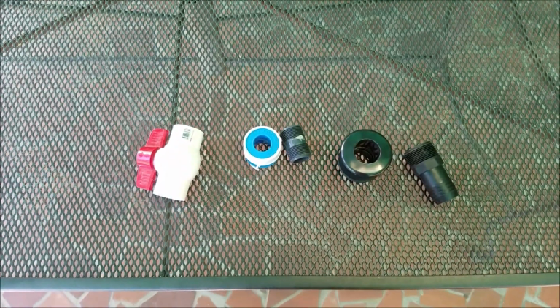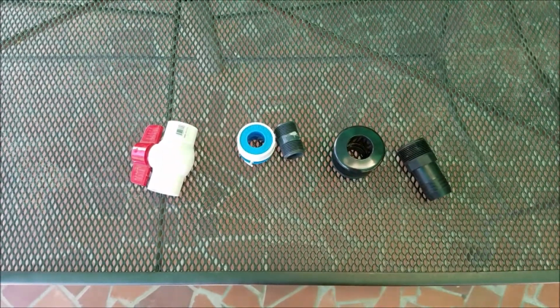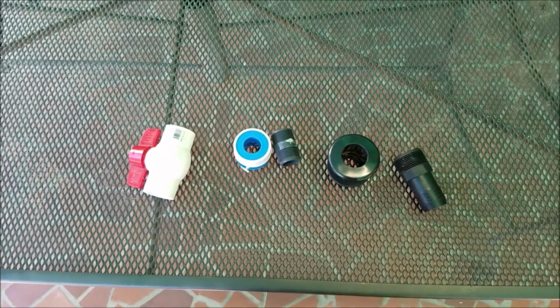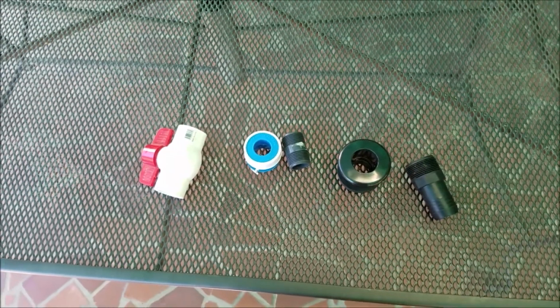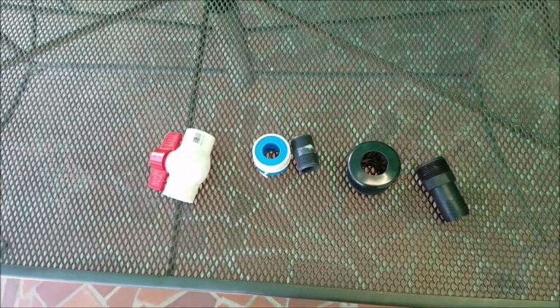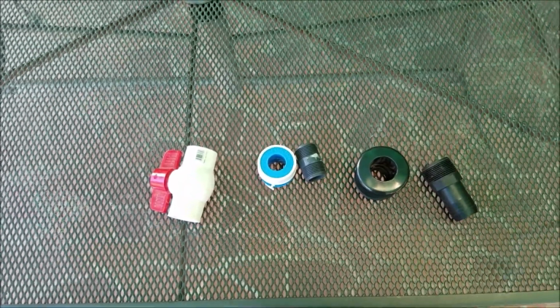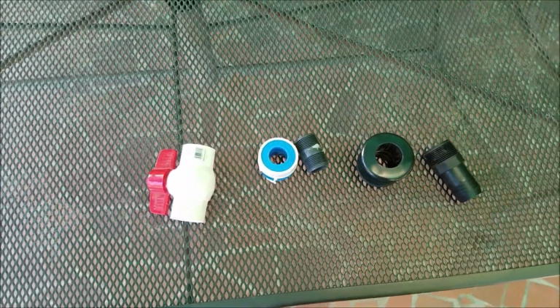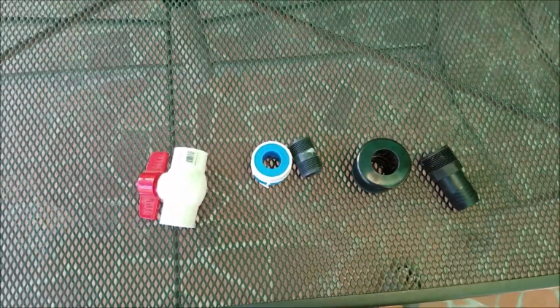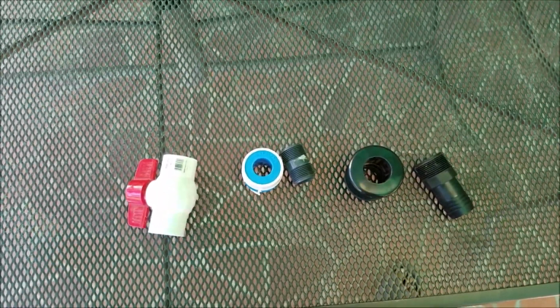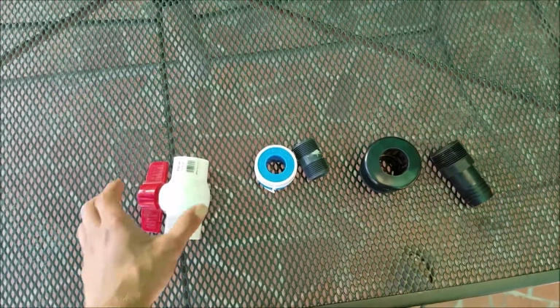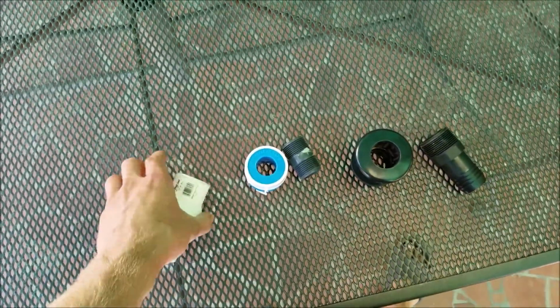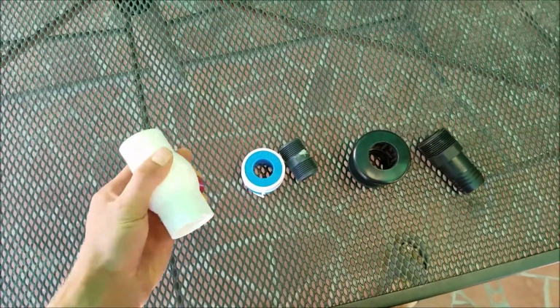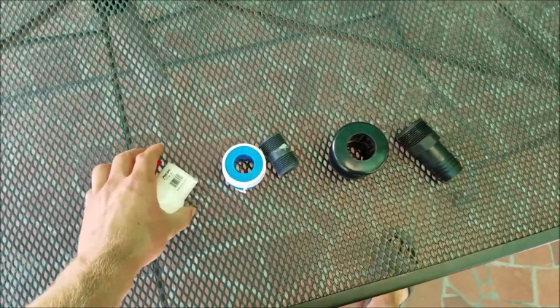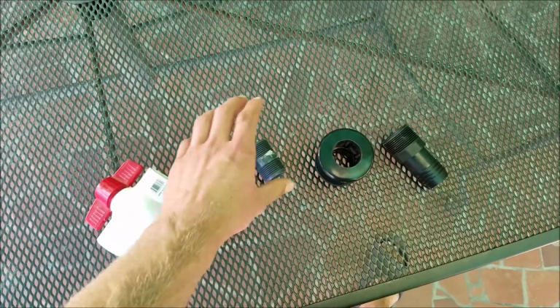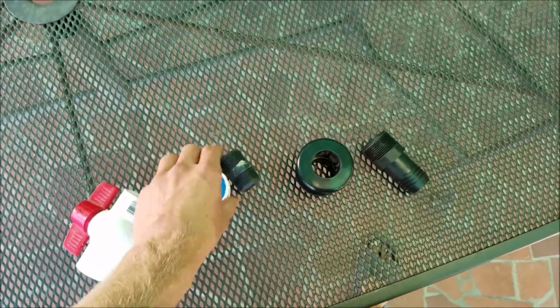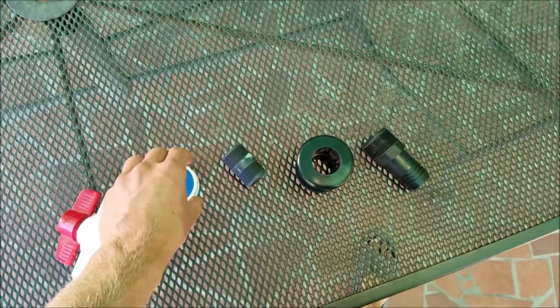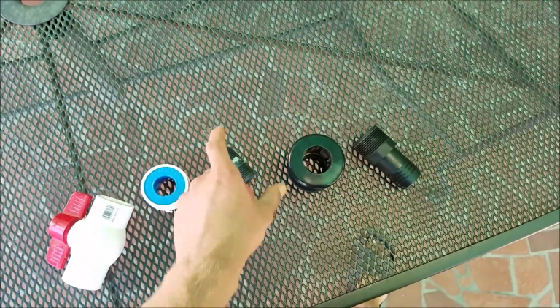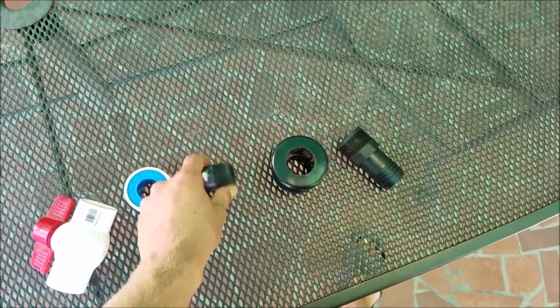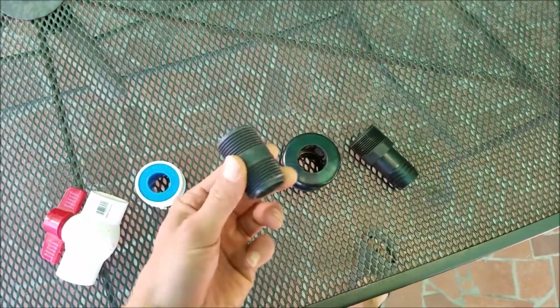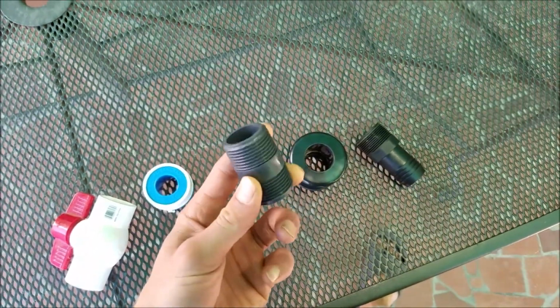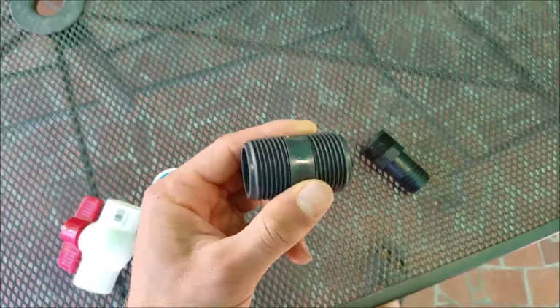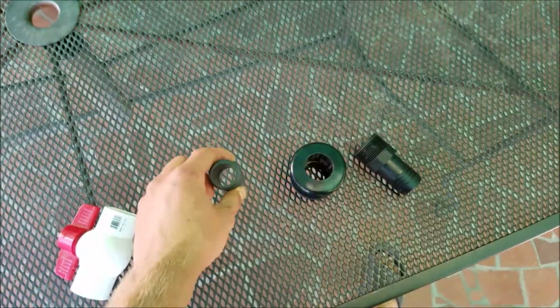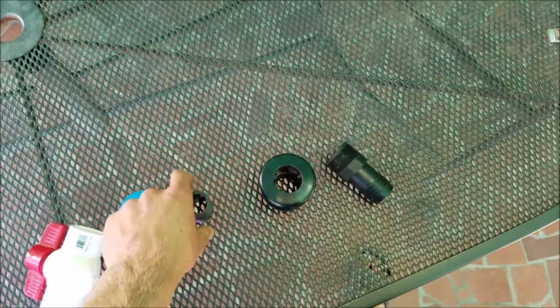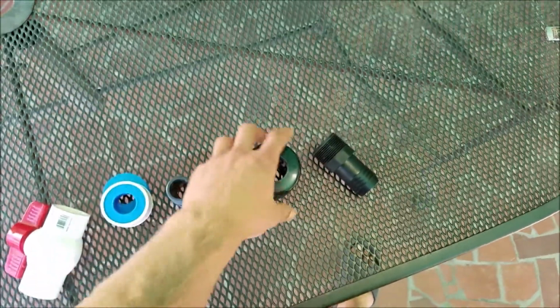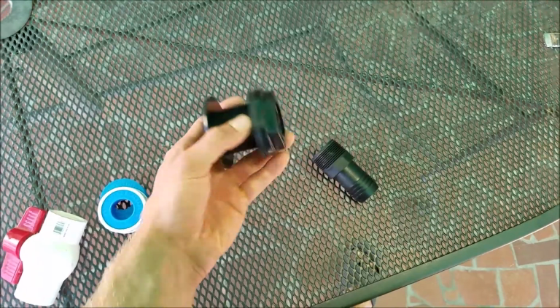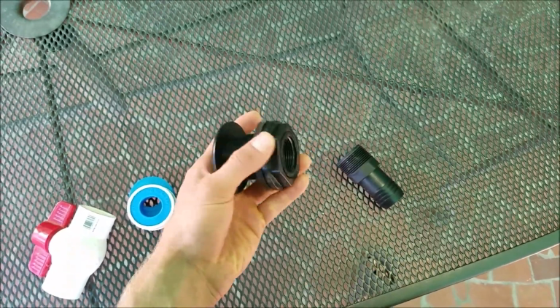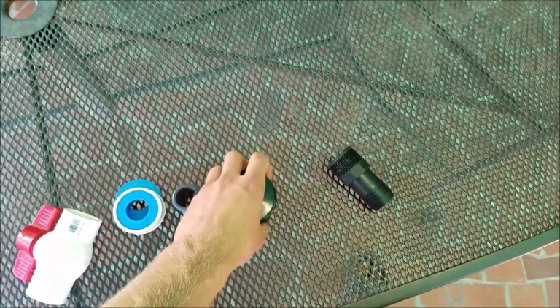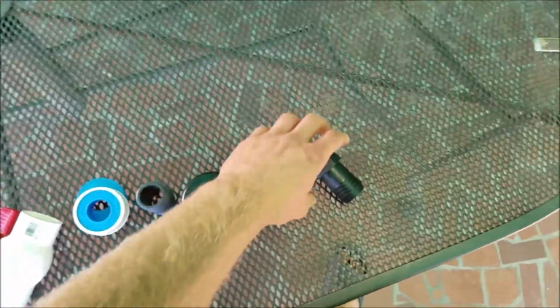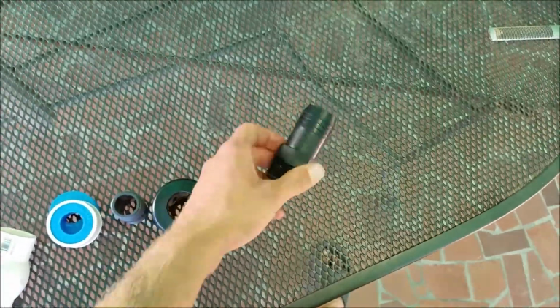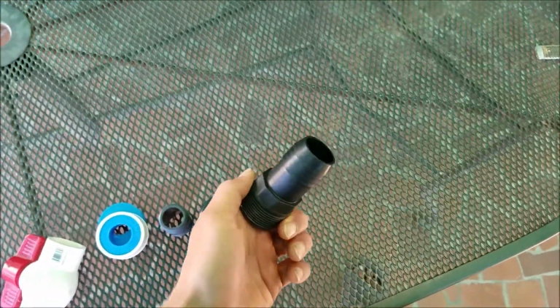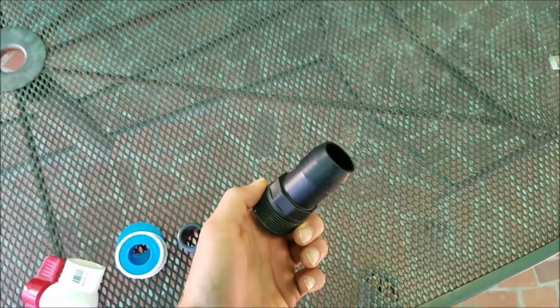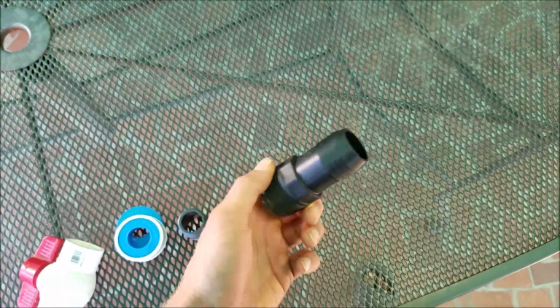Here are the things you need to set up the drain hole for your tank. You need to have a ball valve, some plumber's tape, a male threaded piece, of course the bulkhead fitting, and then this one where you can attach the hose on.